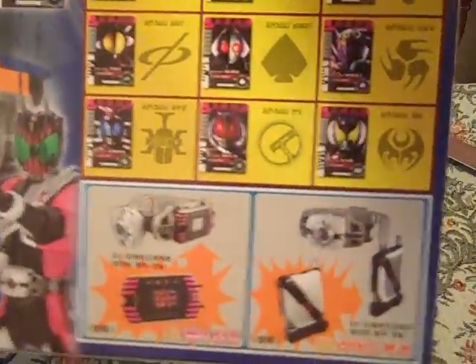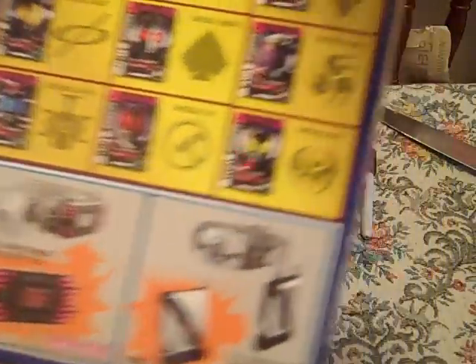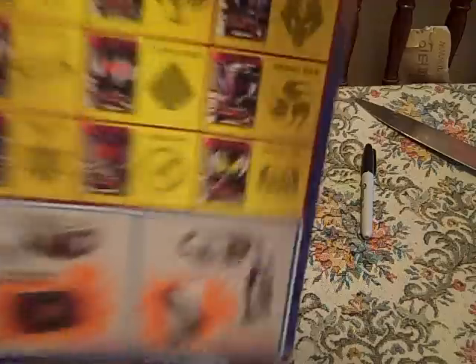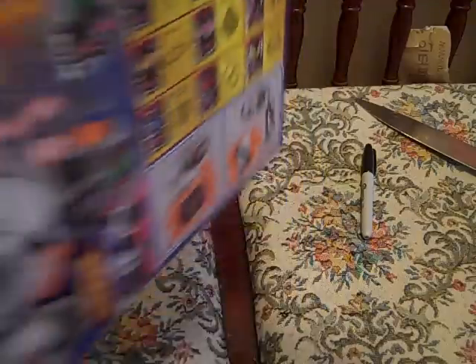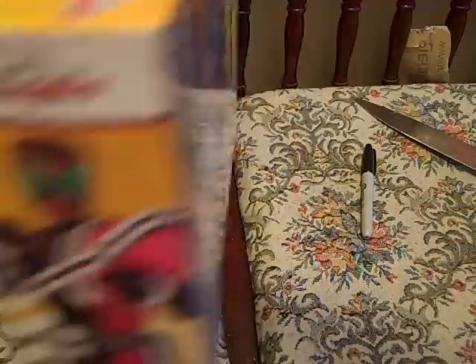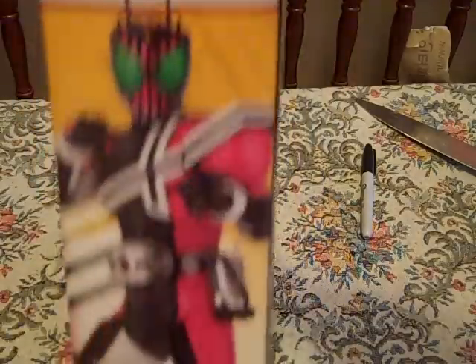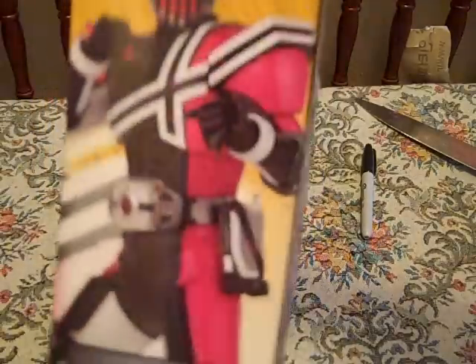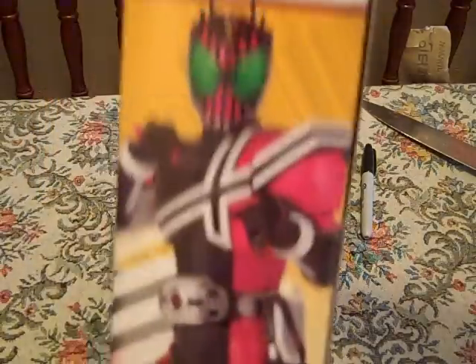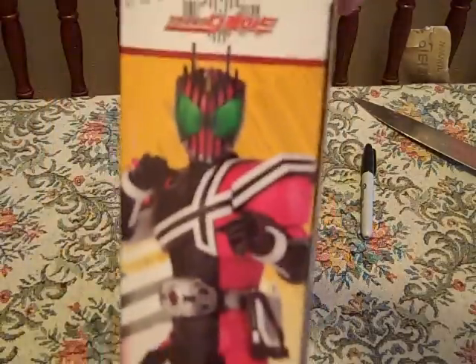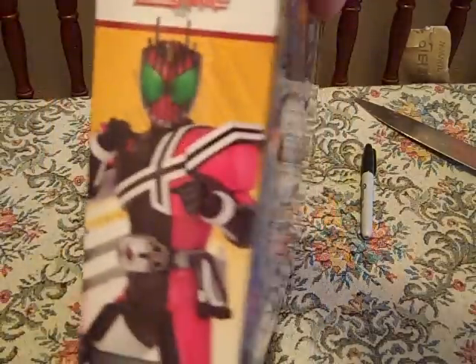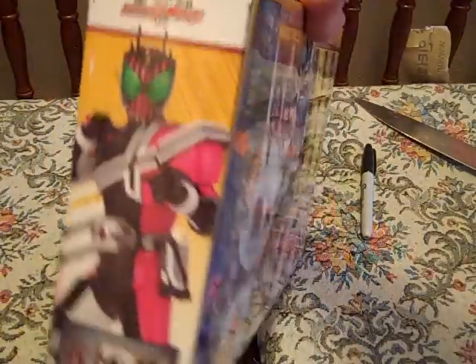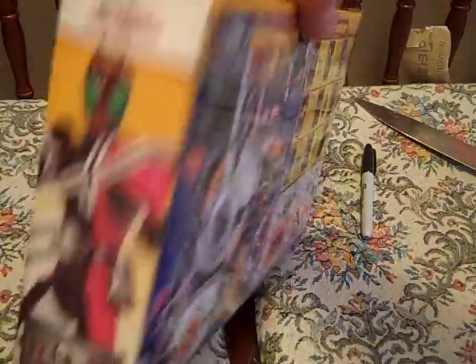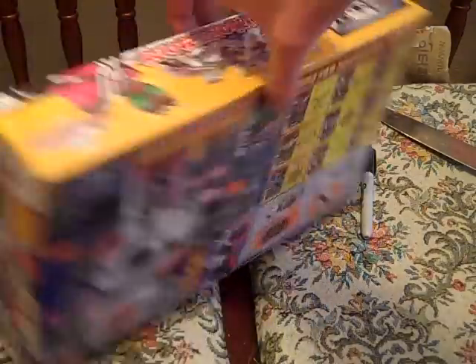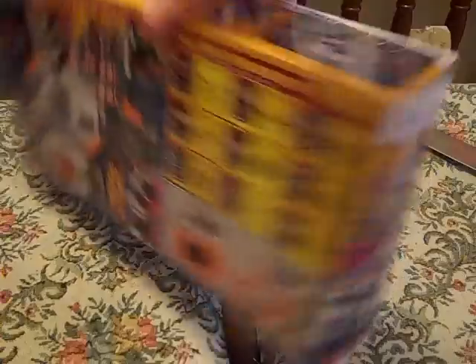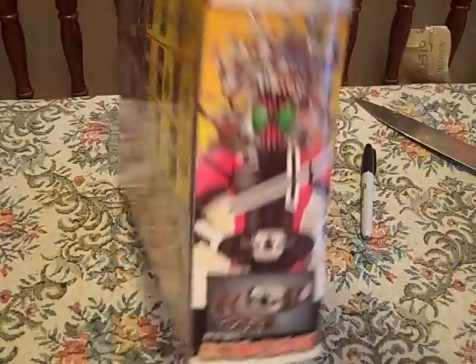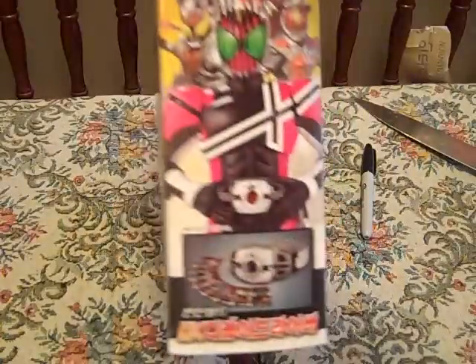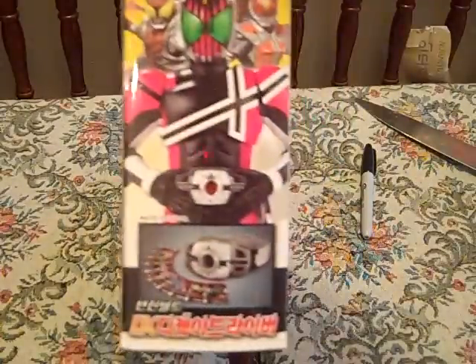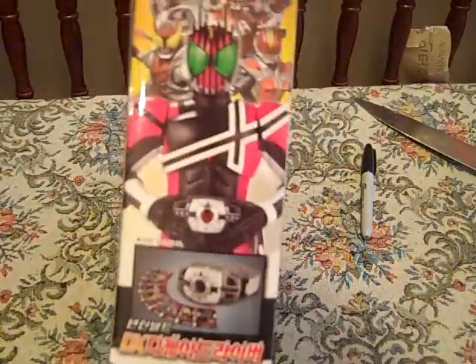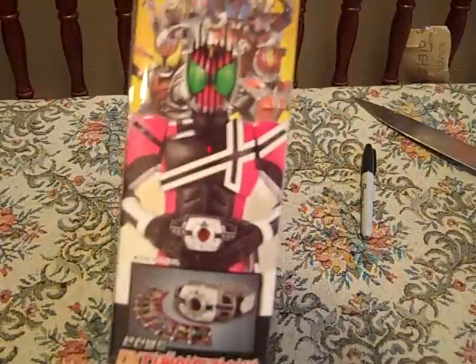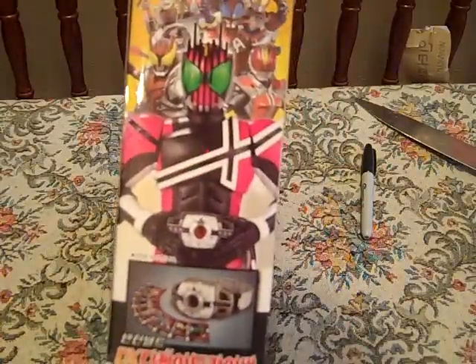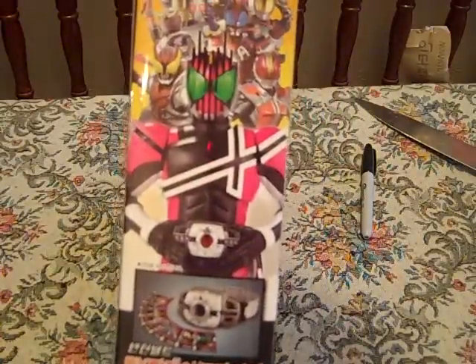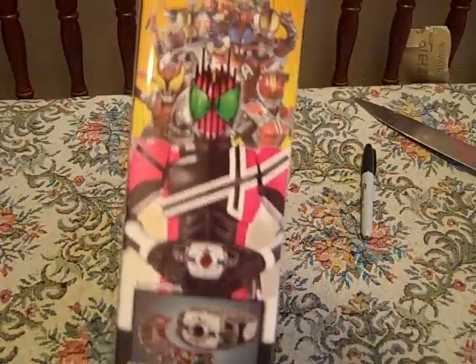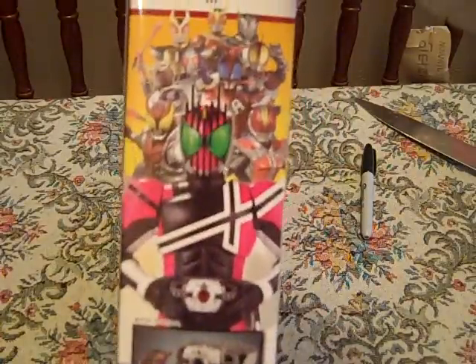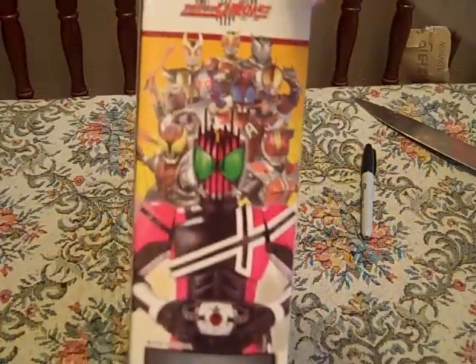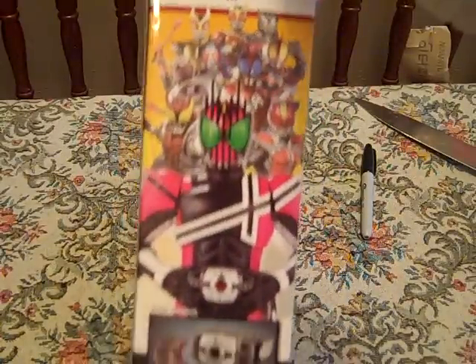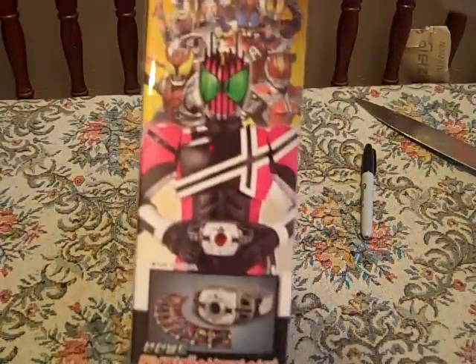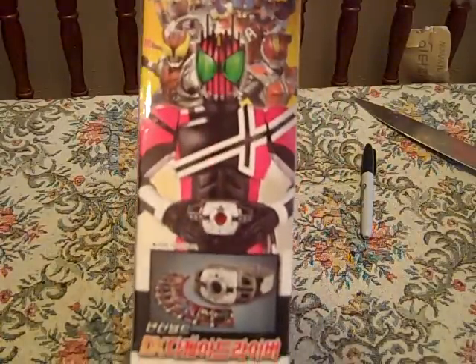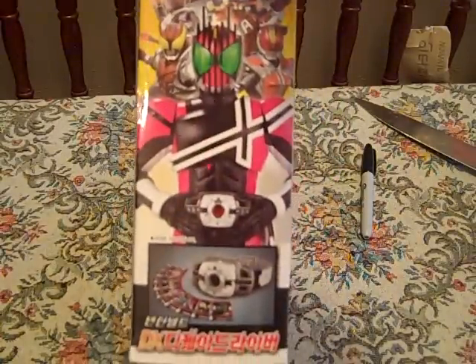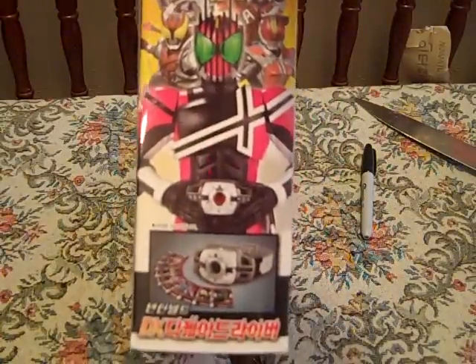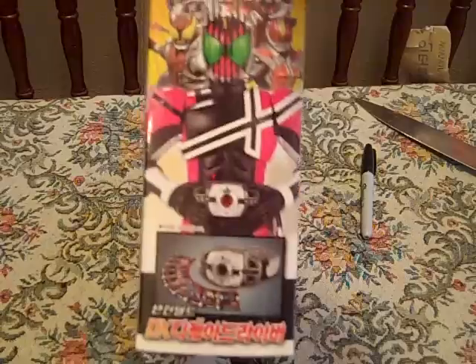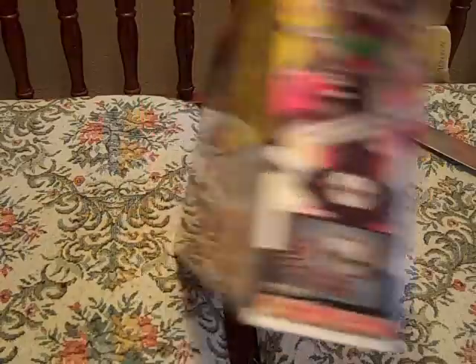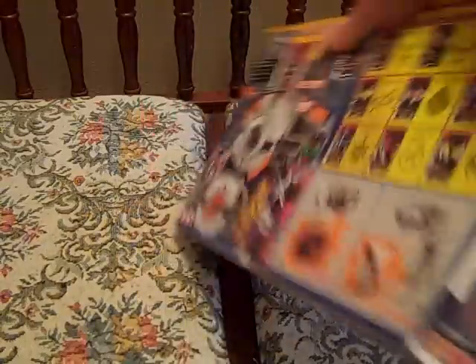Accessories! On the side of the box we have Decade, and all ten Heisei Riders.